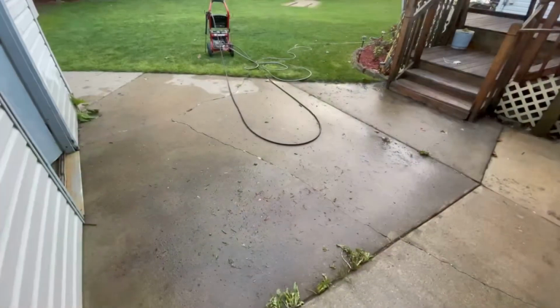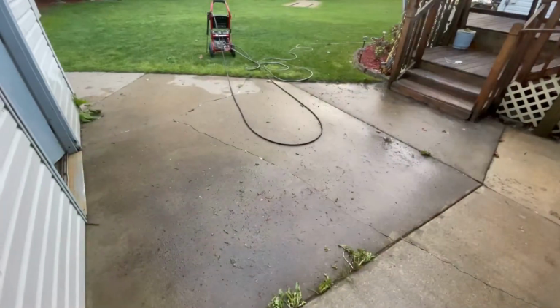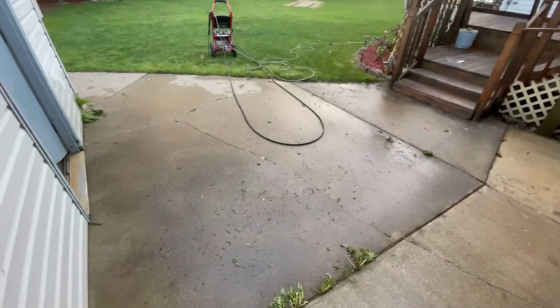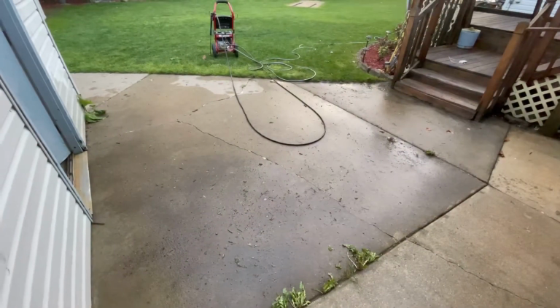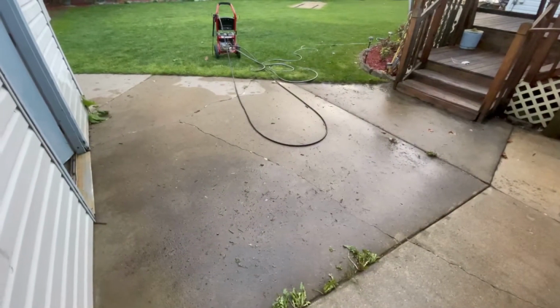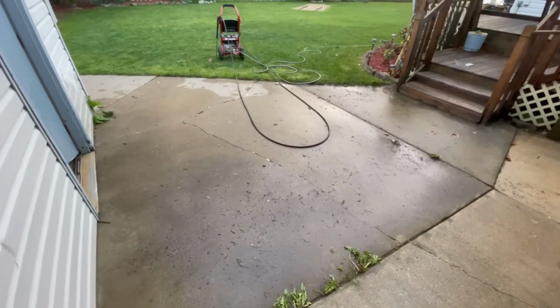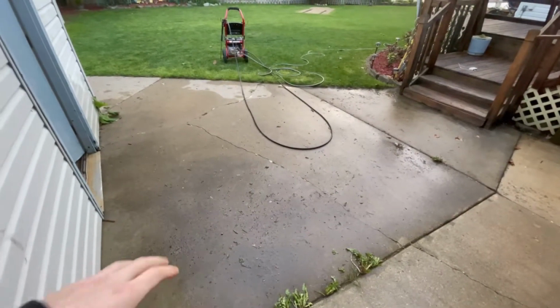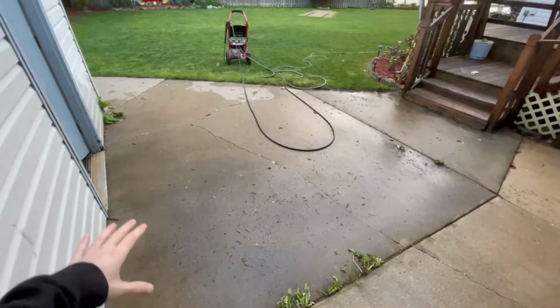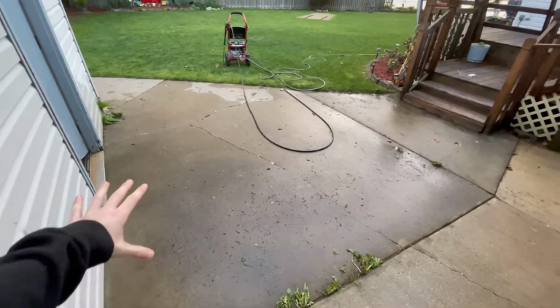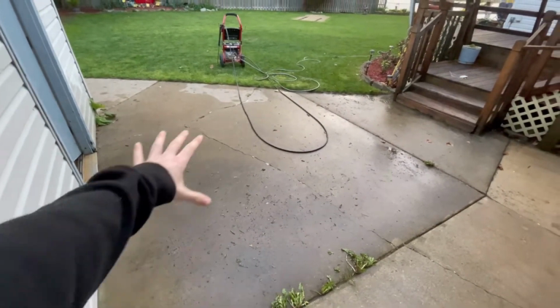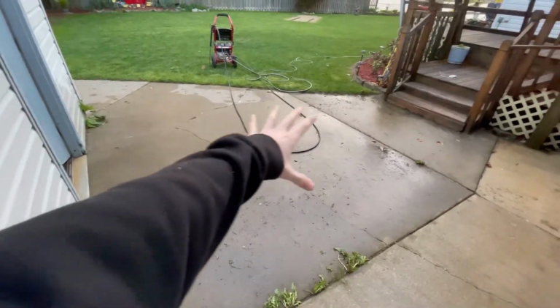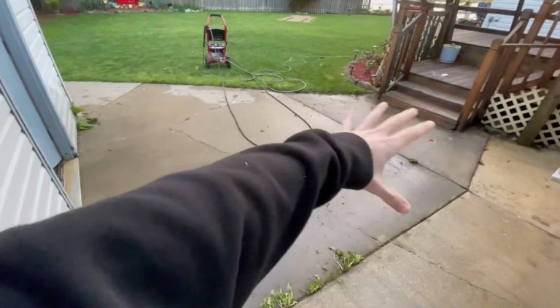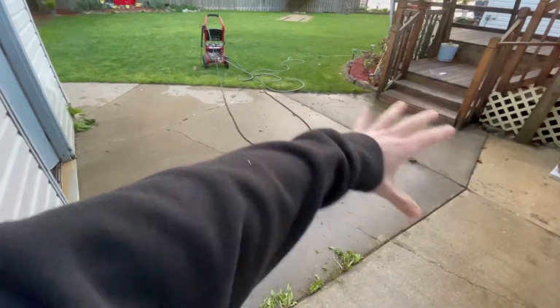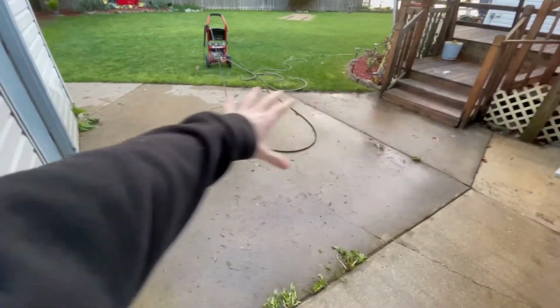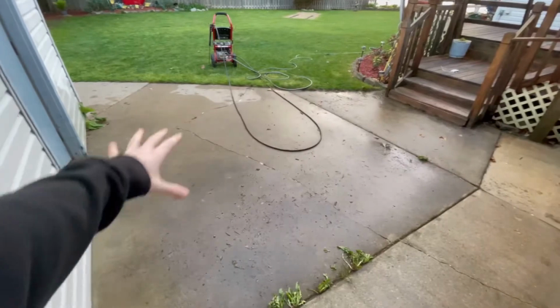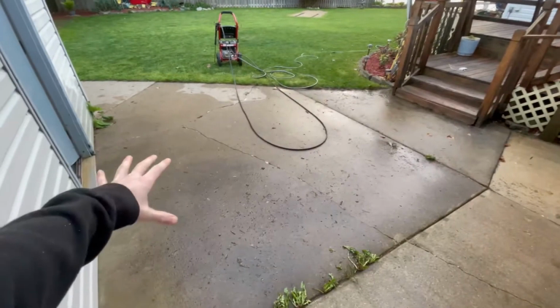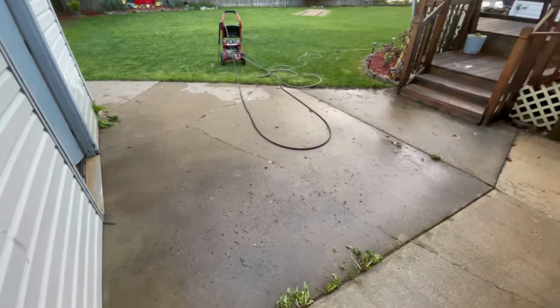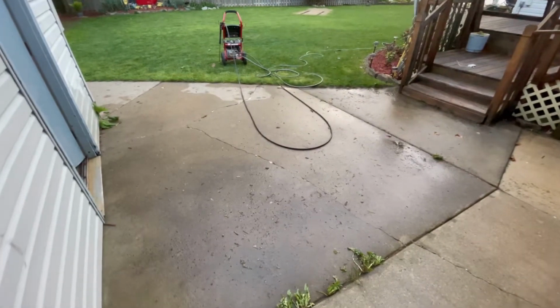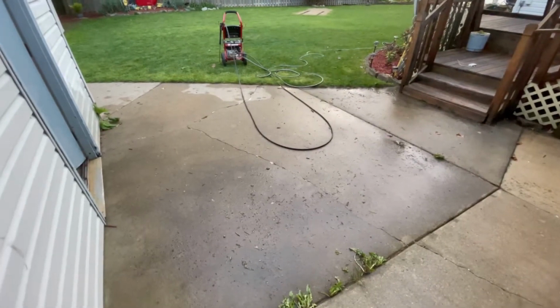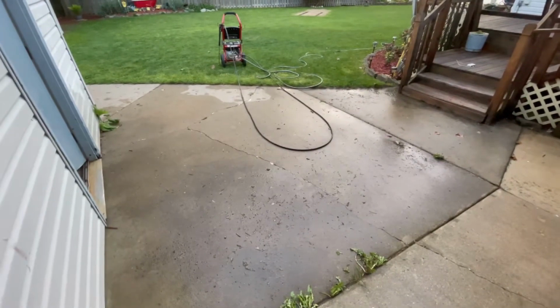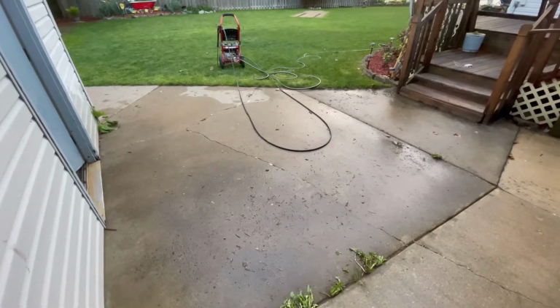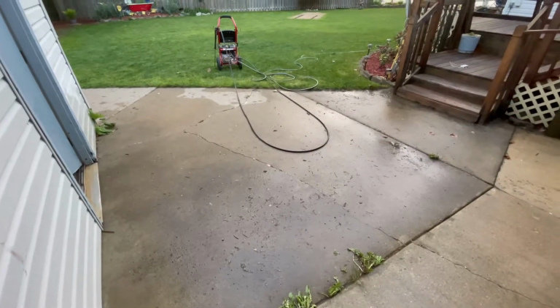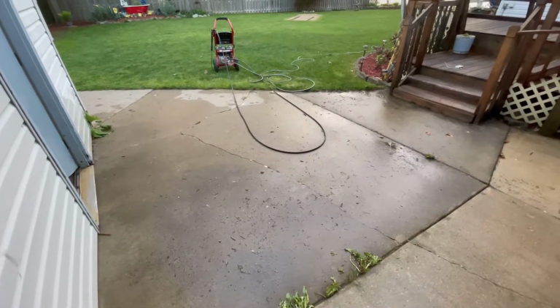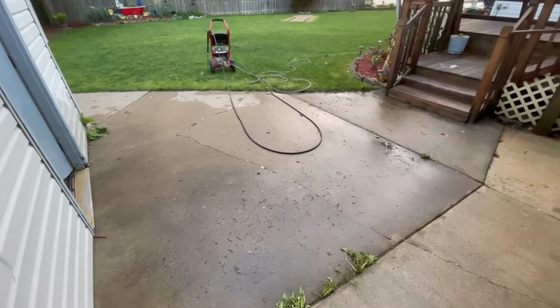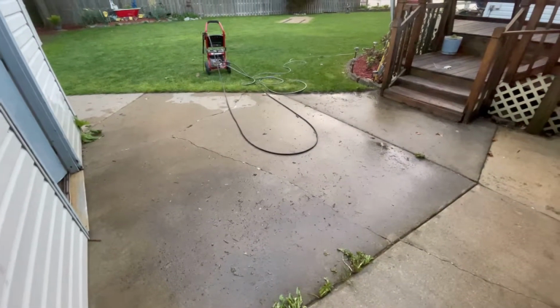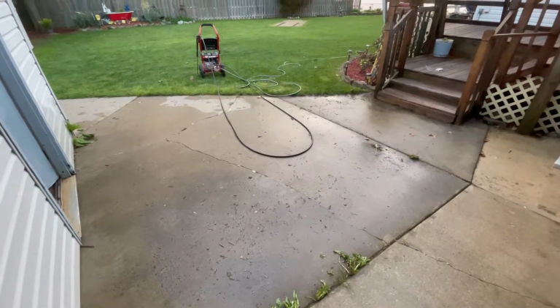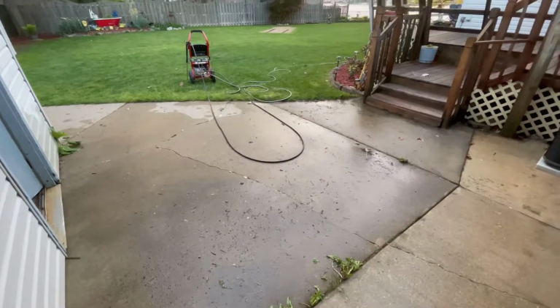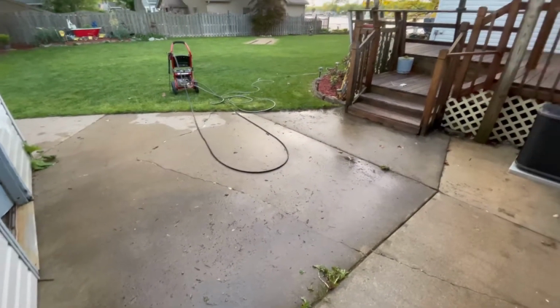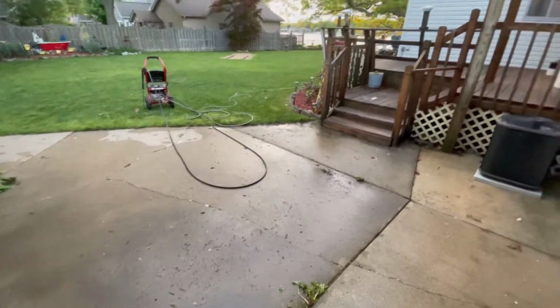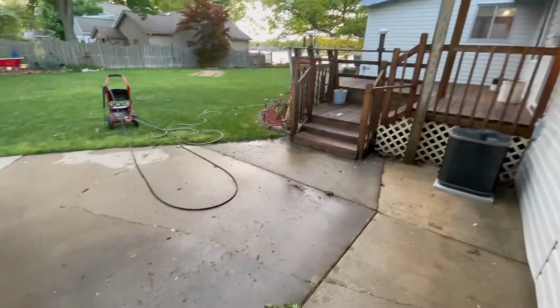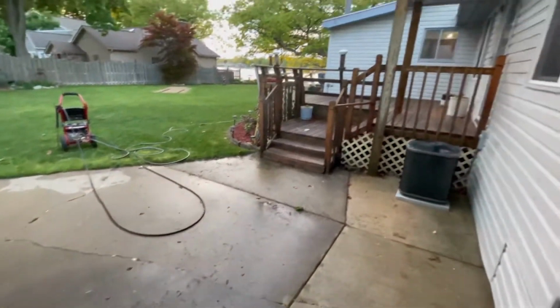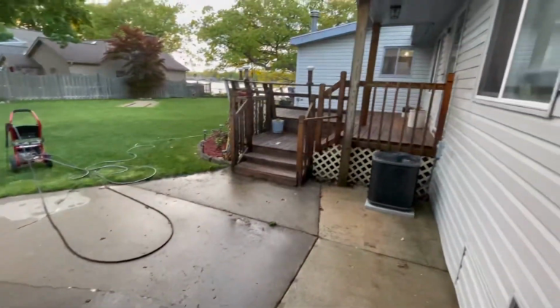We're going to get one more time lapse in of doing all this little bit of cement, then we're going to be done for today with power washing and working.